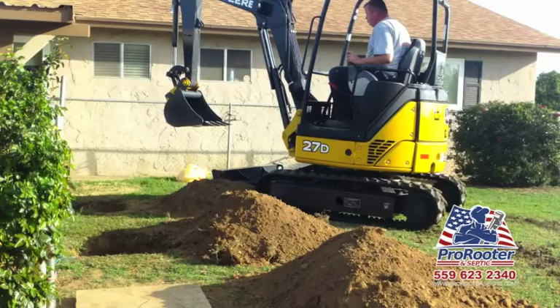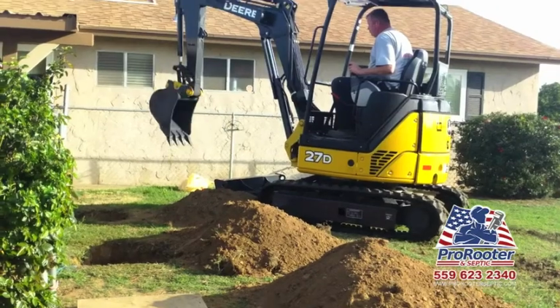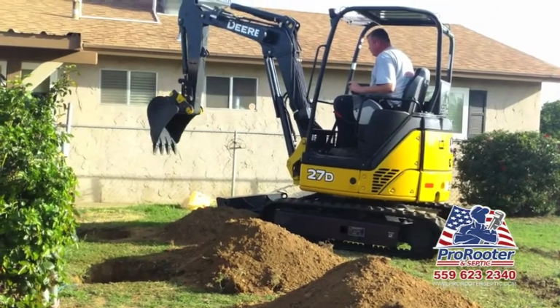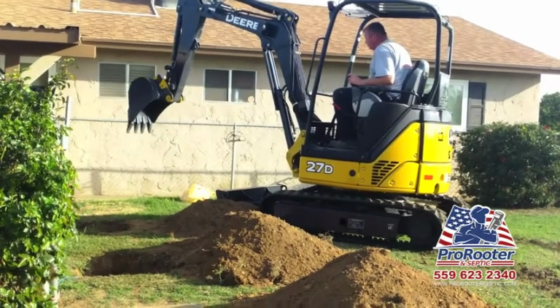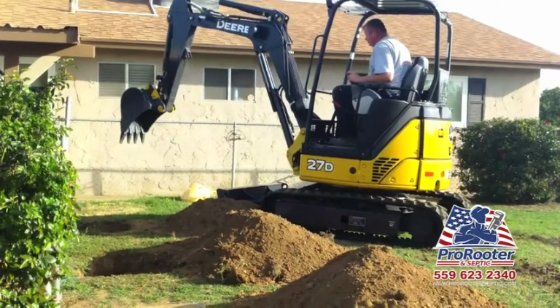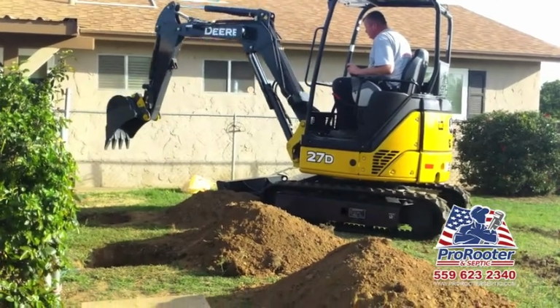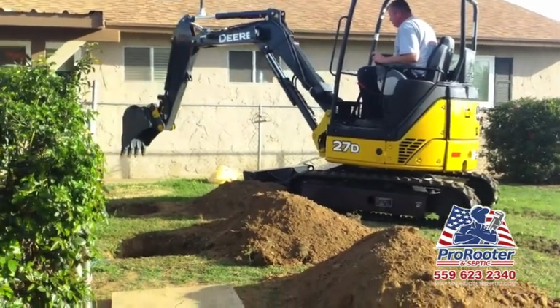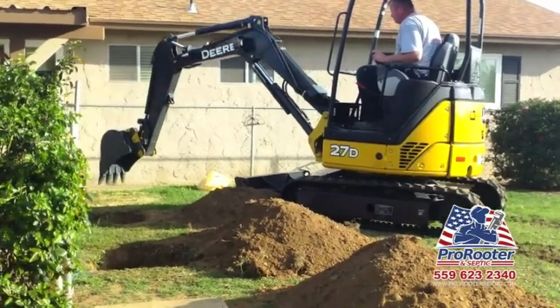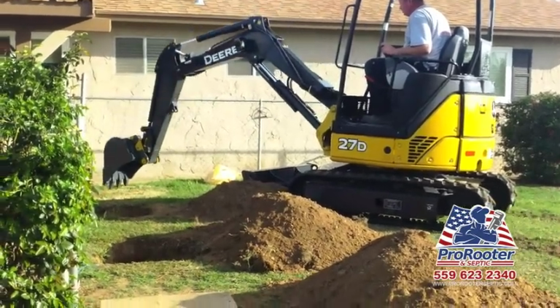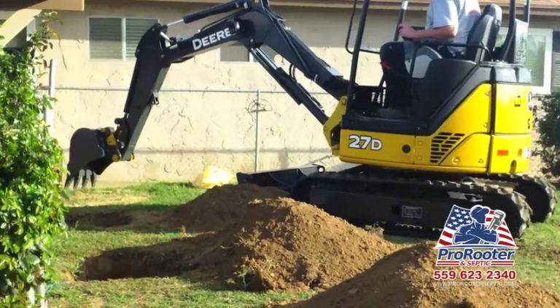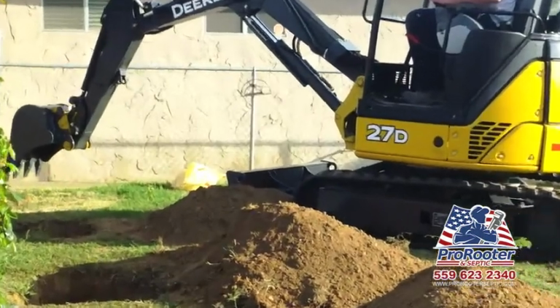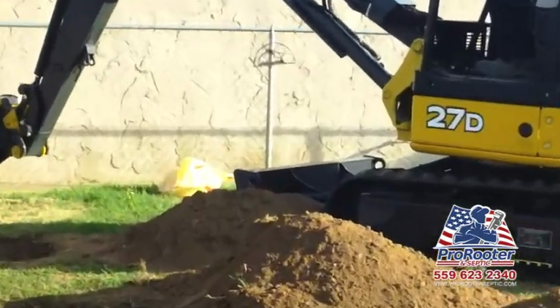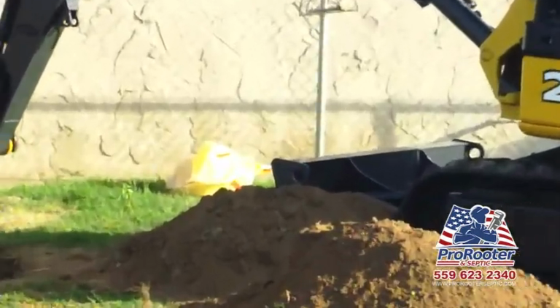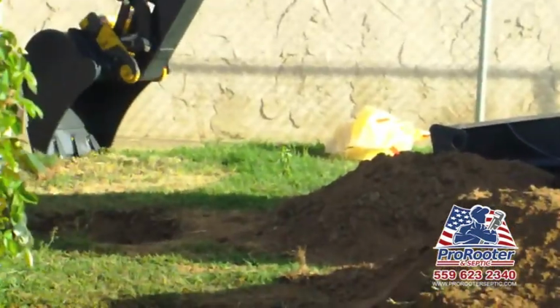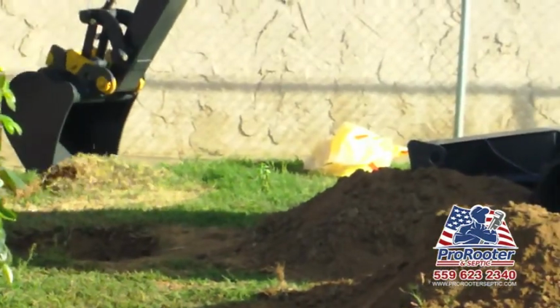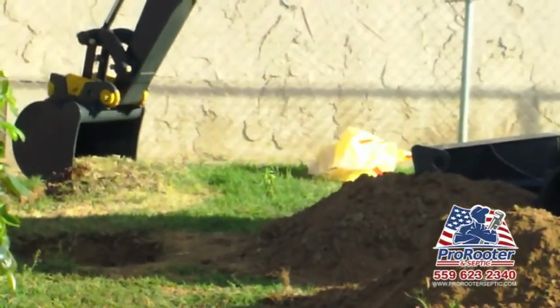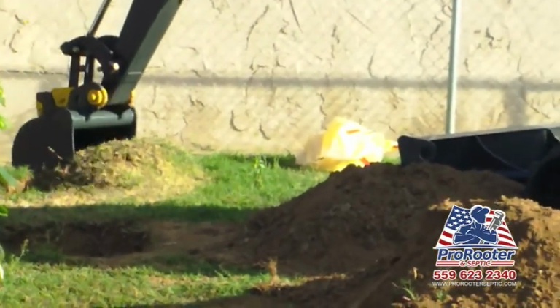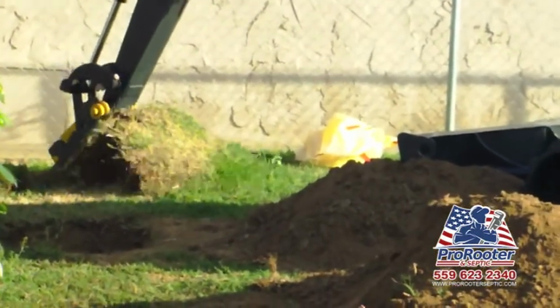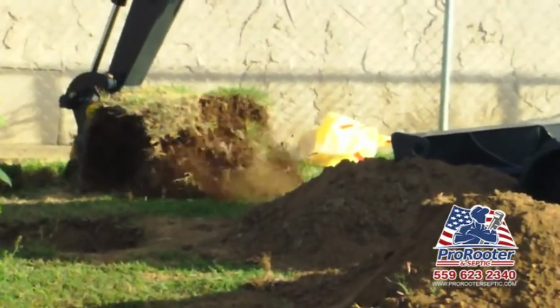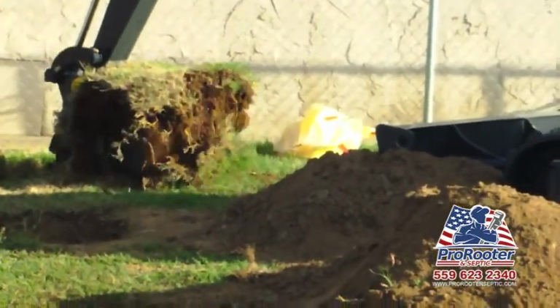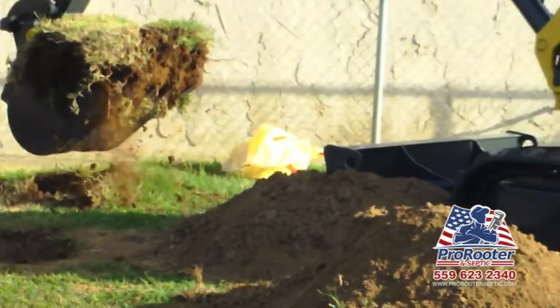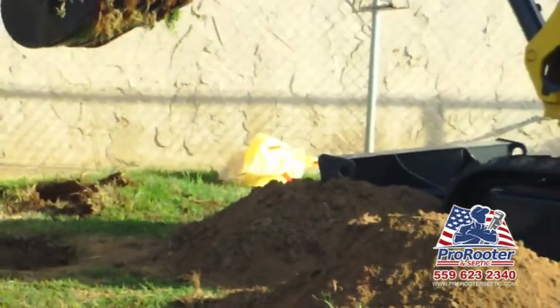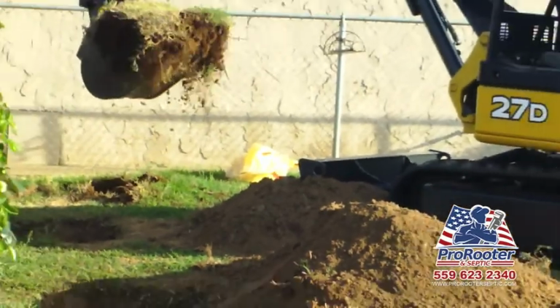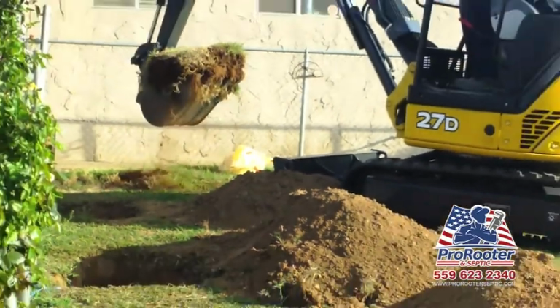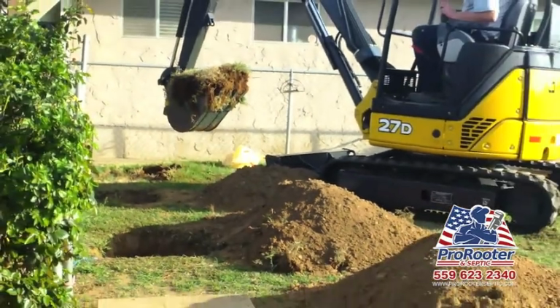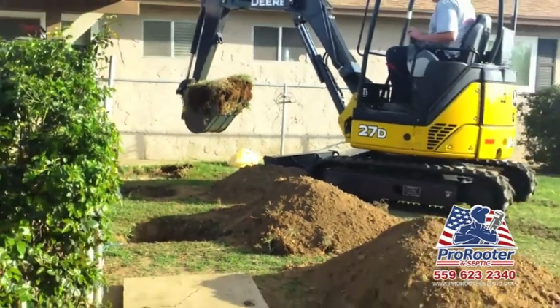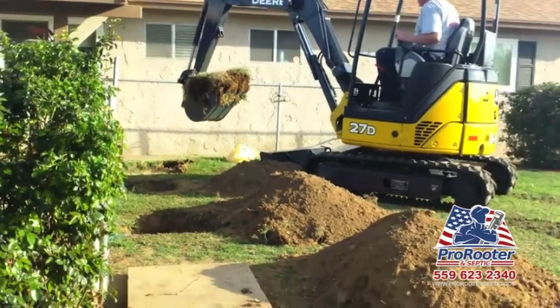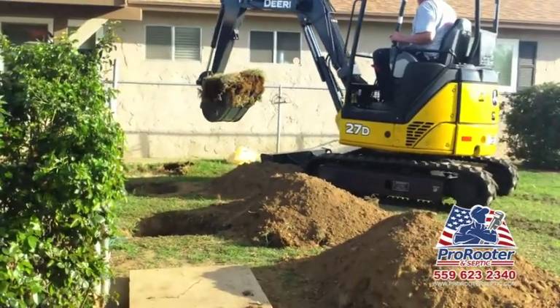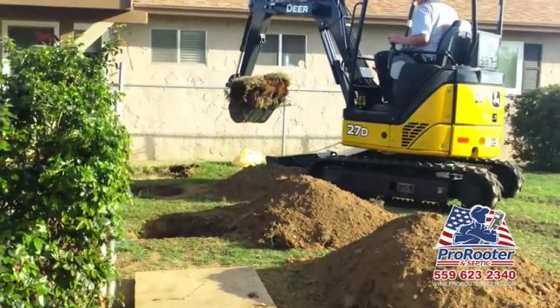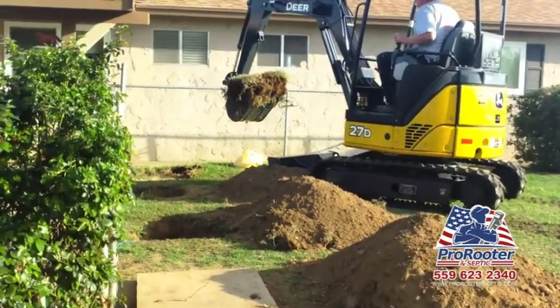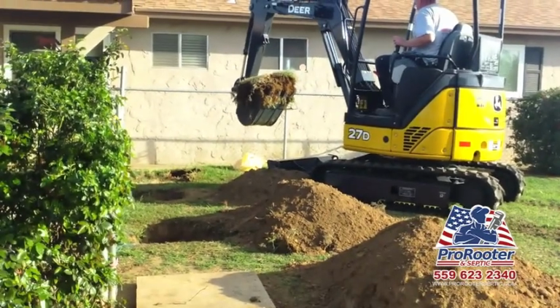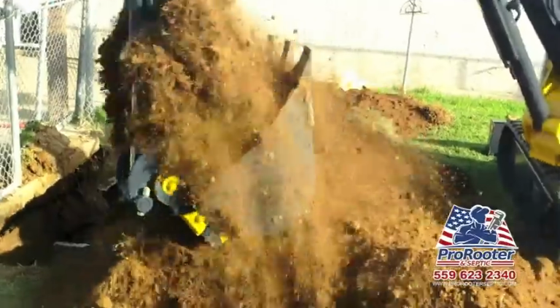As your backyard suddenly becomes soft and spongy, most of the time you'll also notice a stench, but not in every scenario. This is often the result of an overflowing septic tank. Remember, for optimal use, your septic tank needs to be pumped every two to three years.